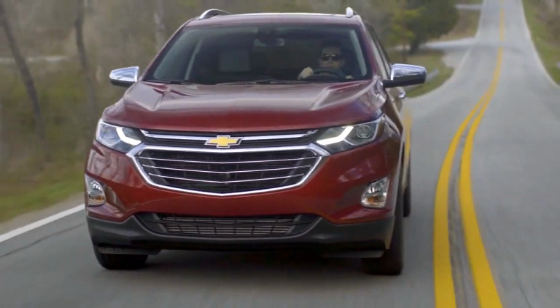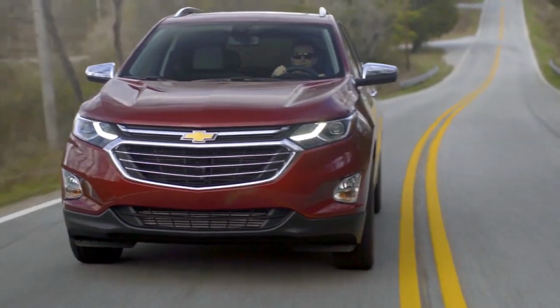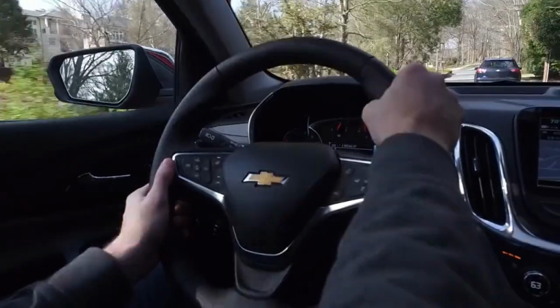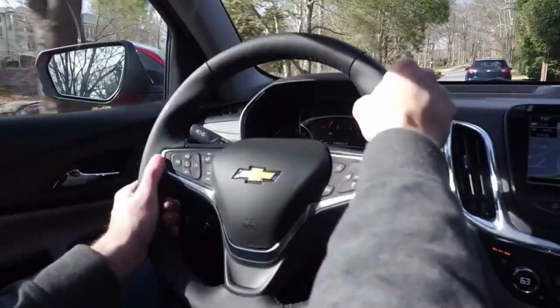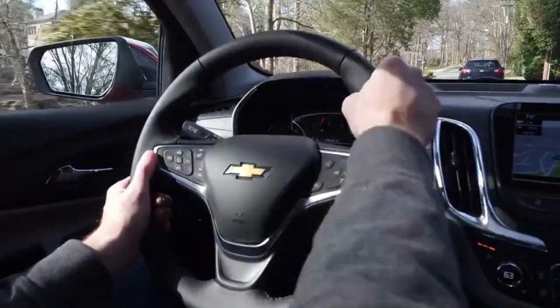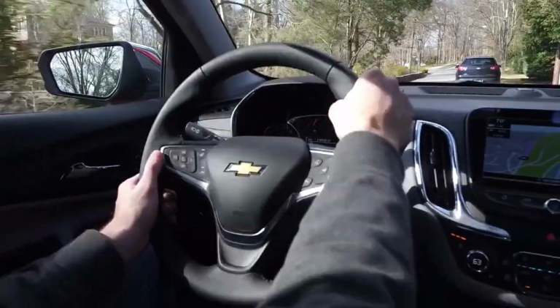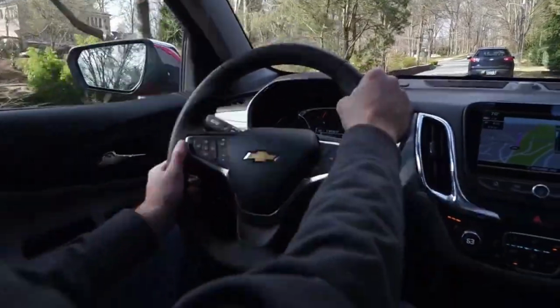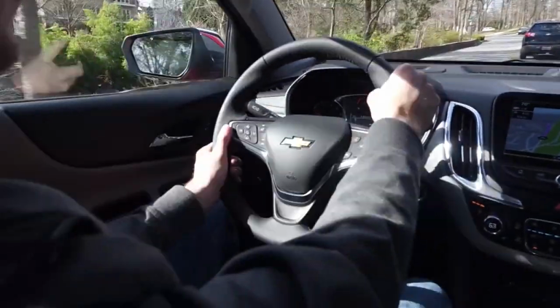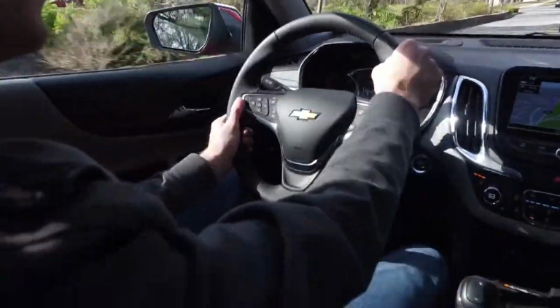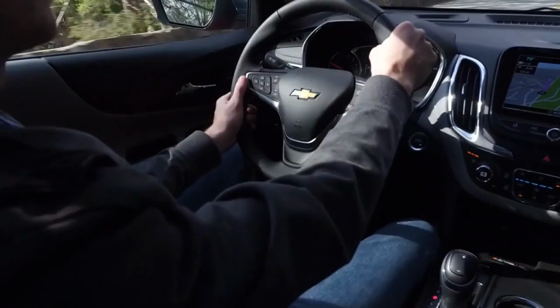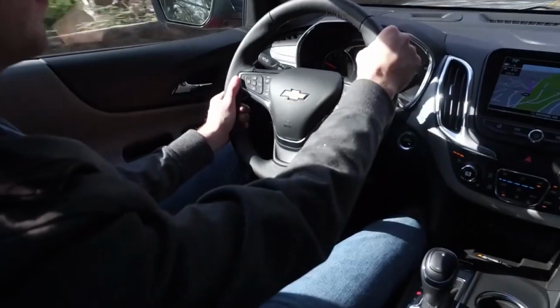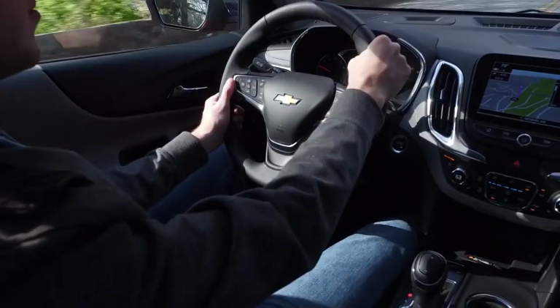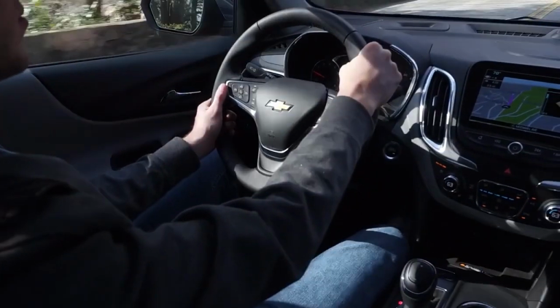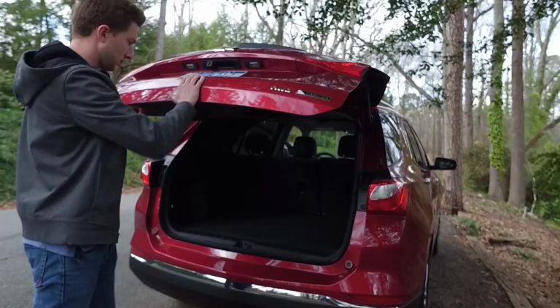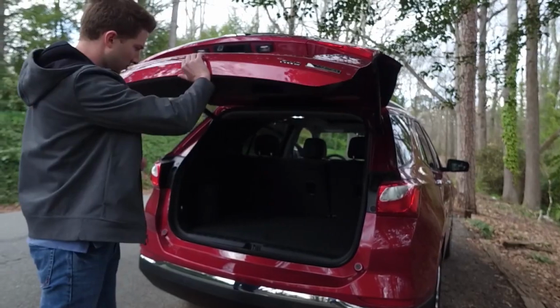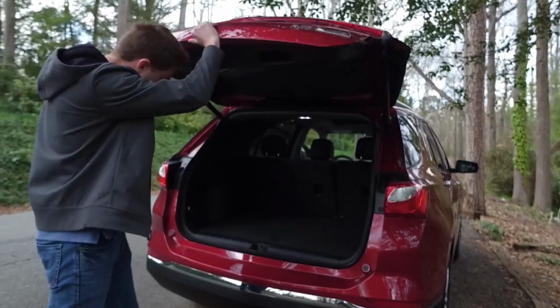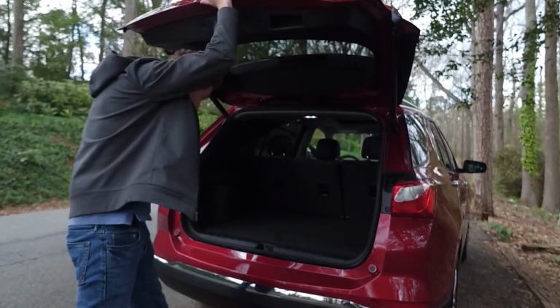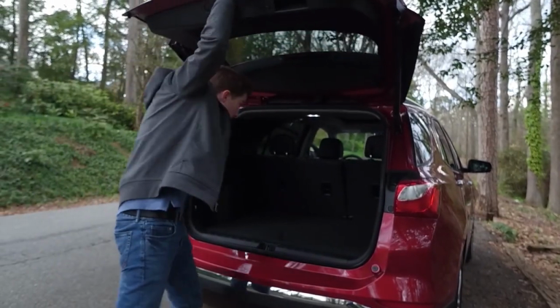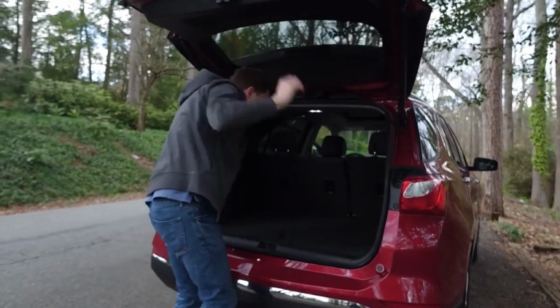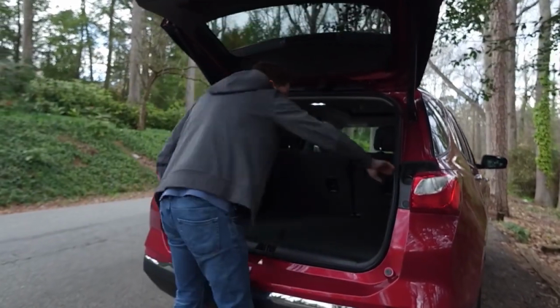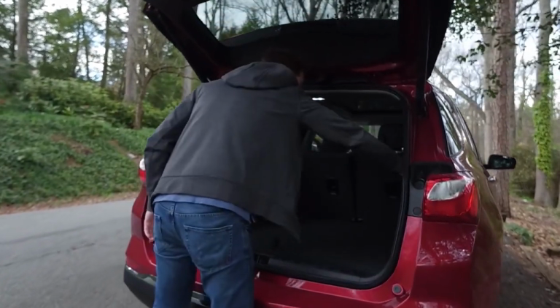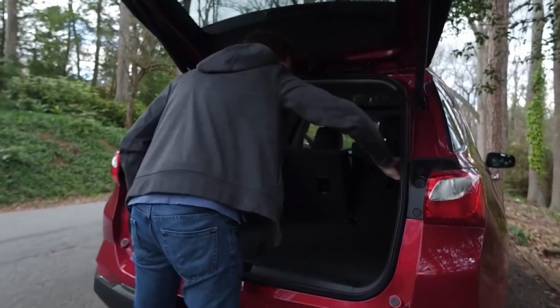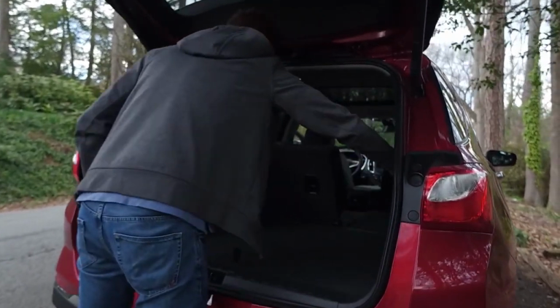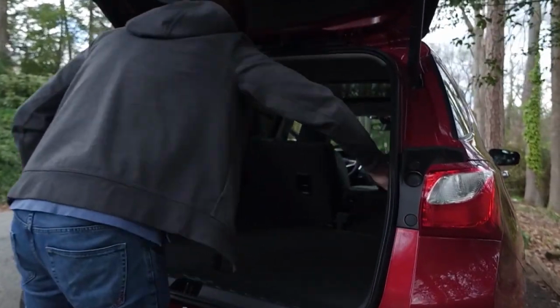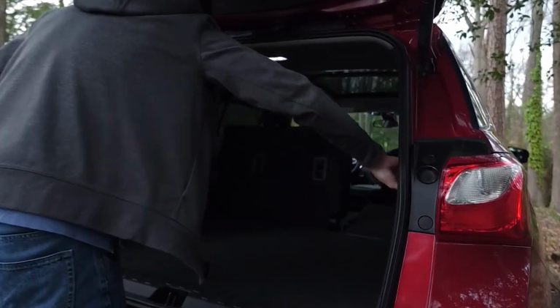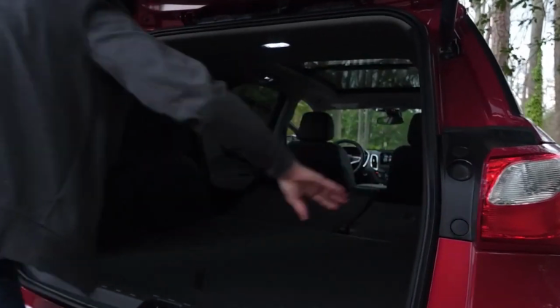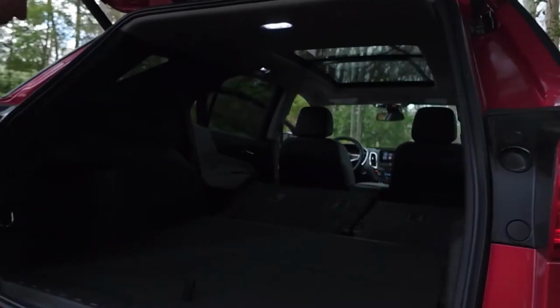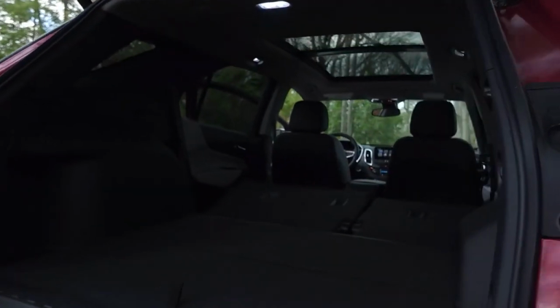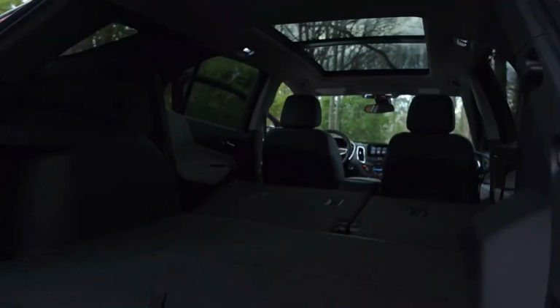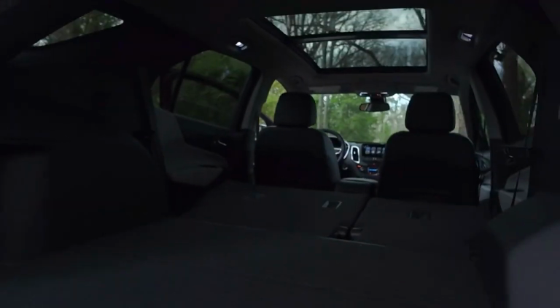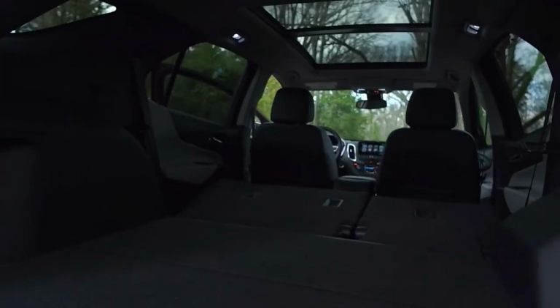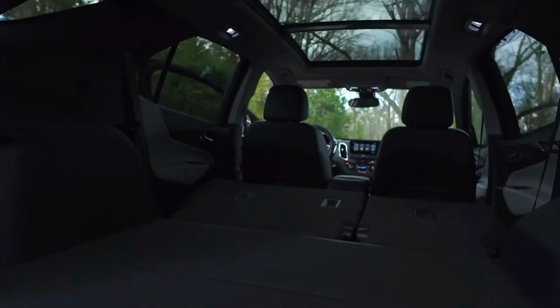Inside, you'll find a thoughtfully designed cabin that puts almost everything at your fingertips. And with features like an available hands-free liftgate, it's as convenient as it is good-looking.